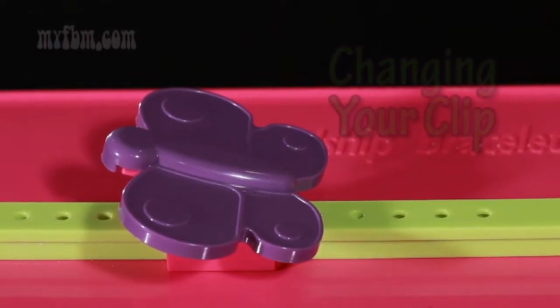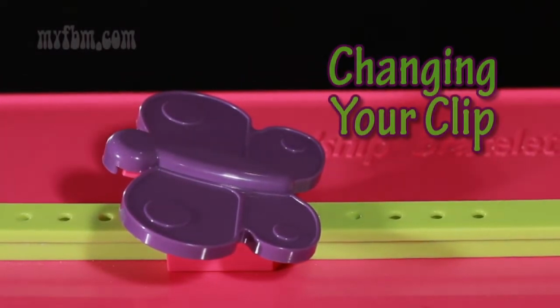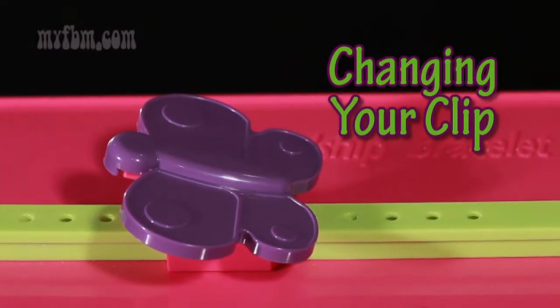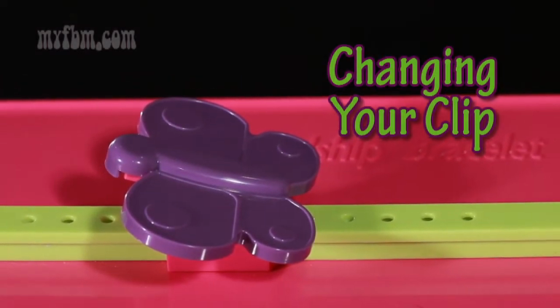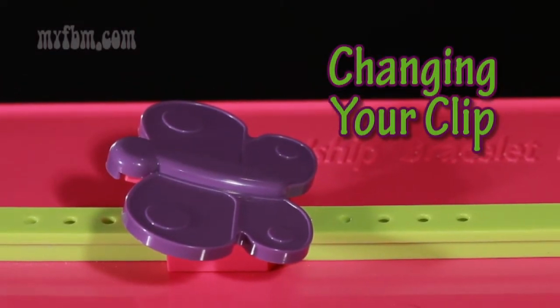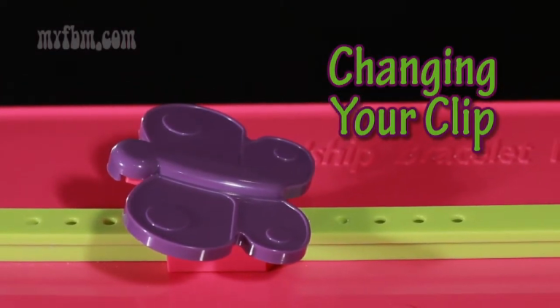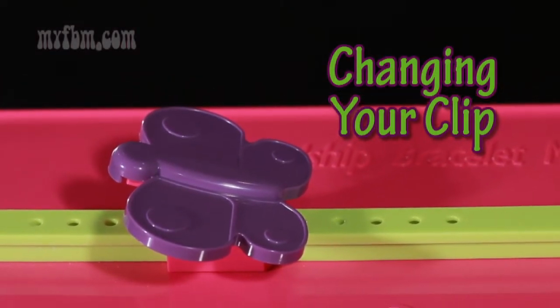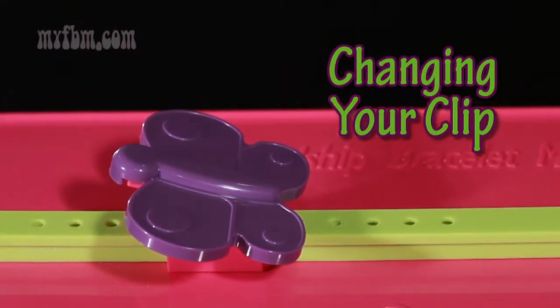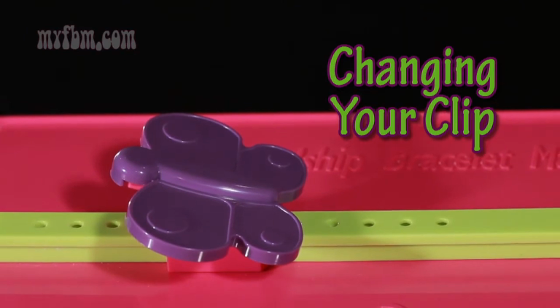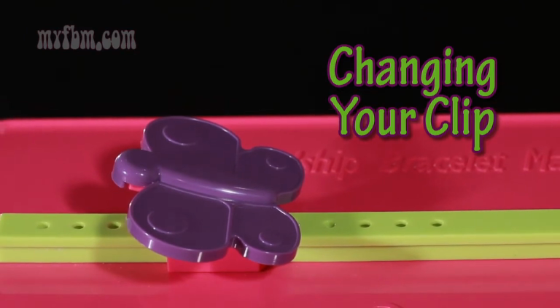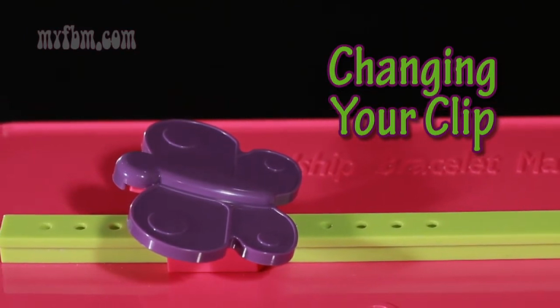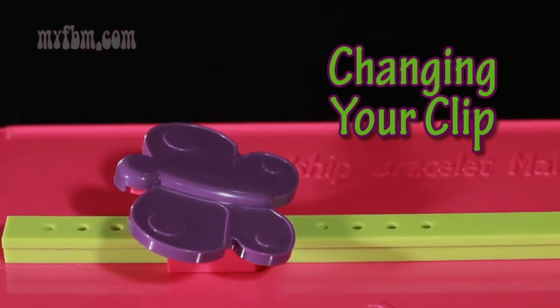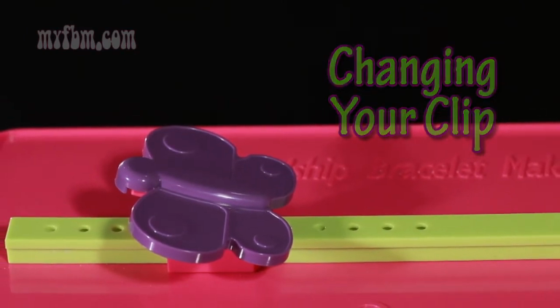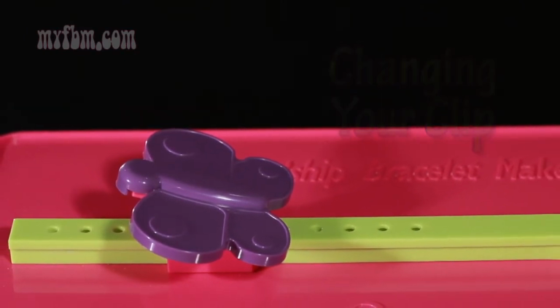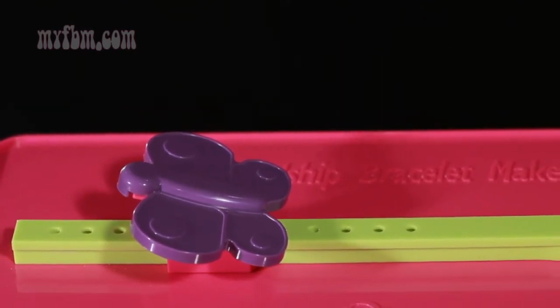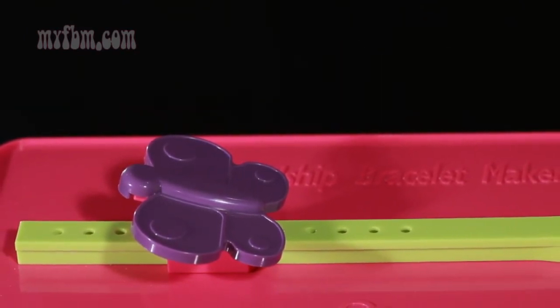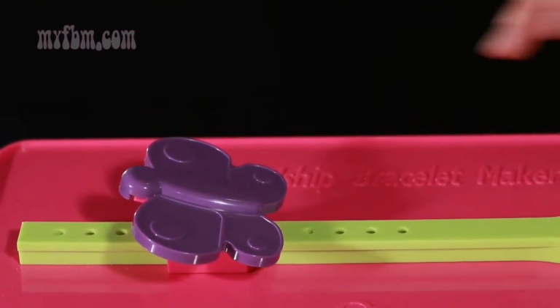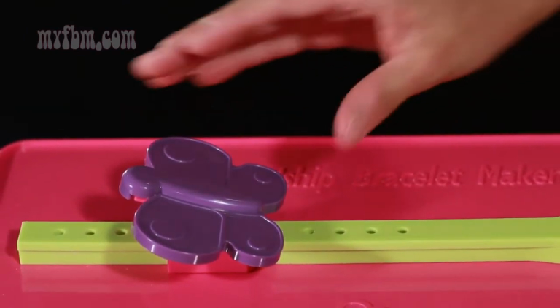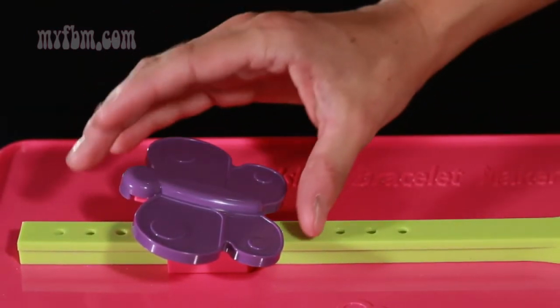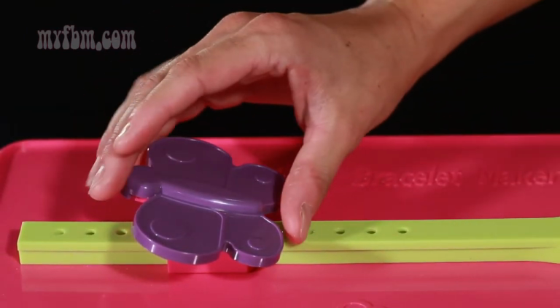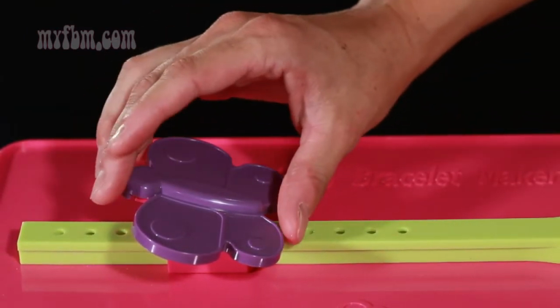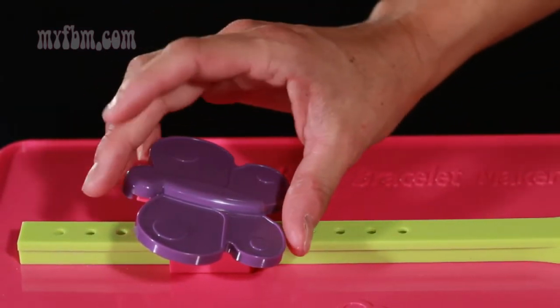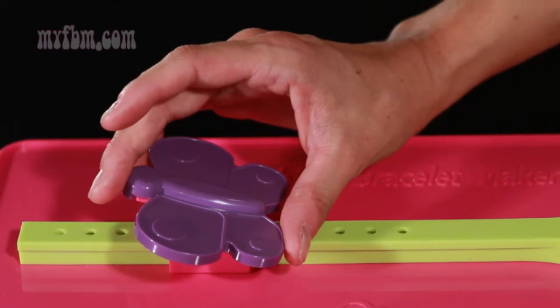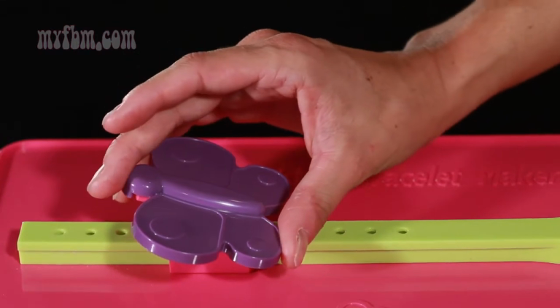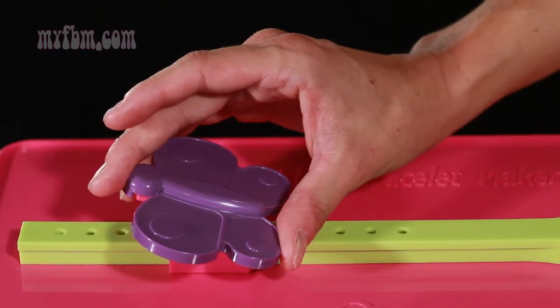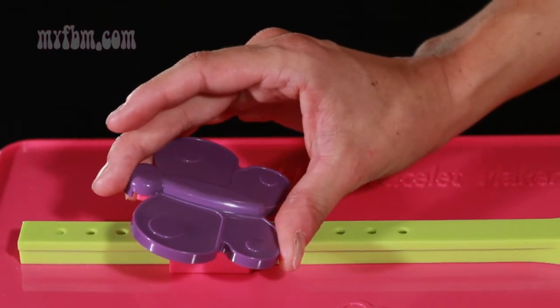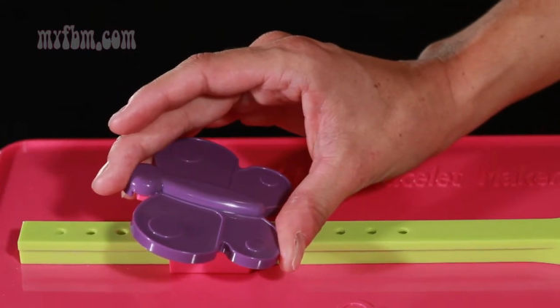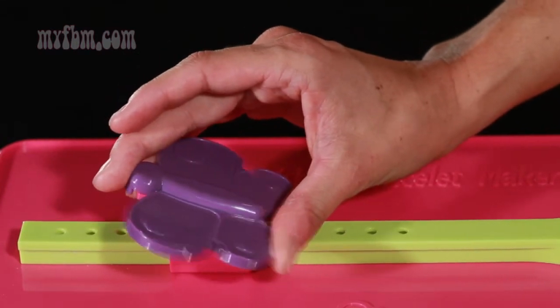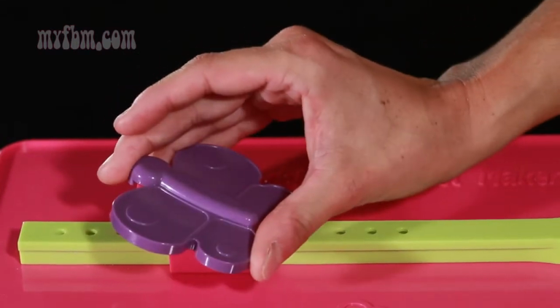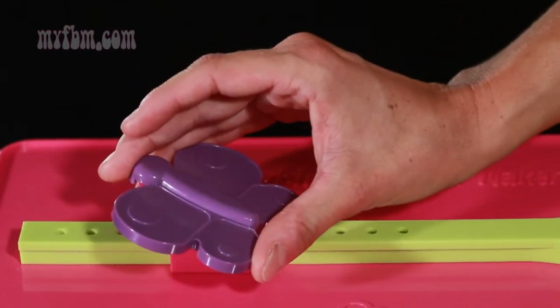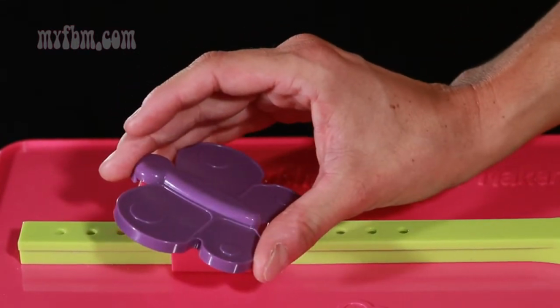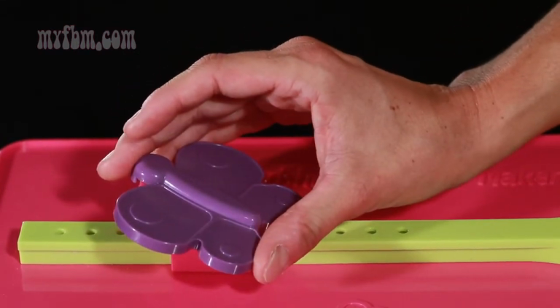Today I'm going to demonstrate how to change your butterfly clip to your BFF double heart clip. What you're going to want to do is grab hold of the butterfly, turn to the right, and you'll hear the clip release.